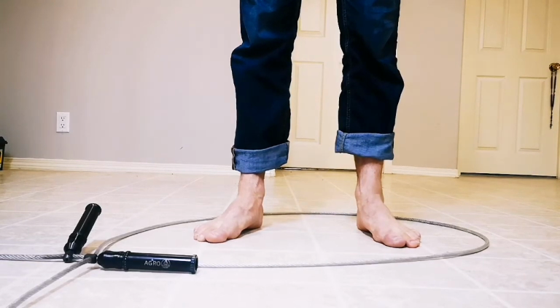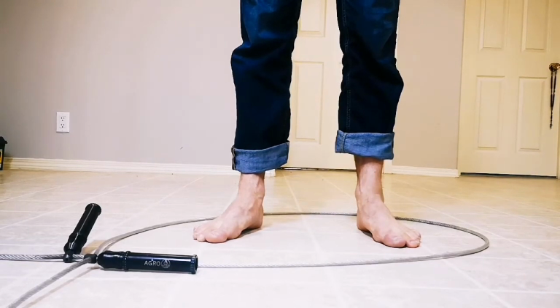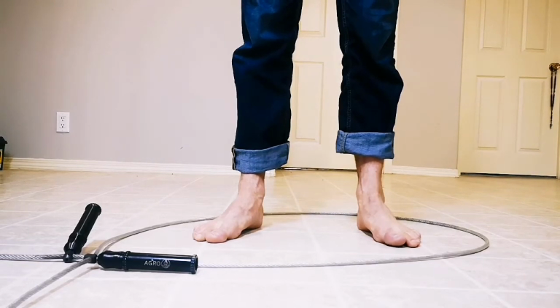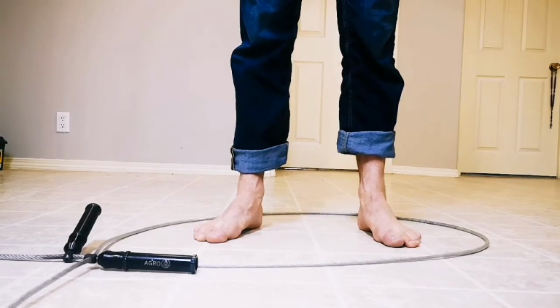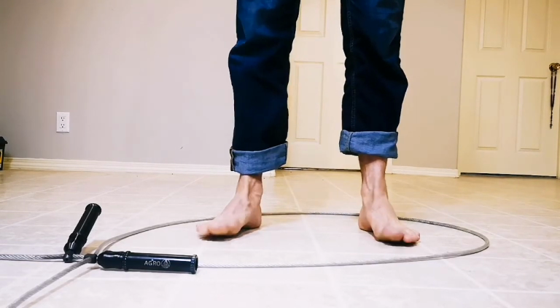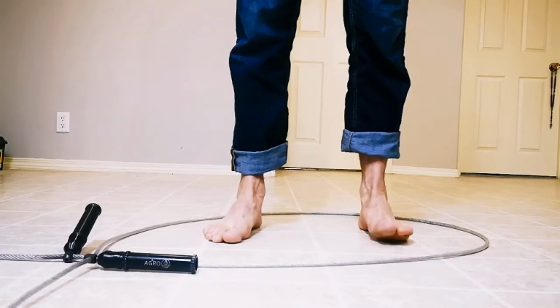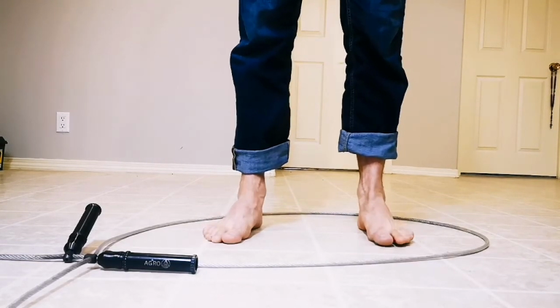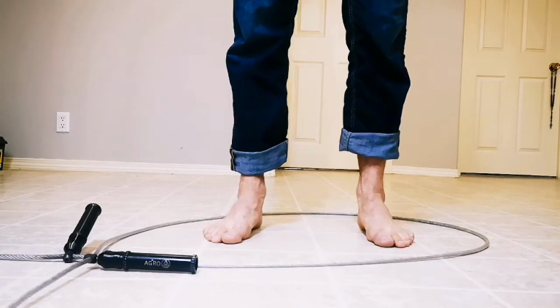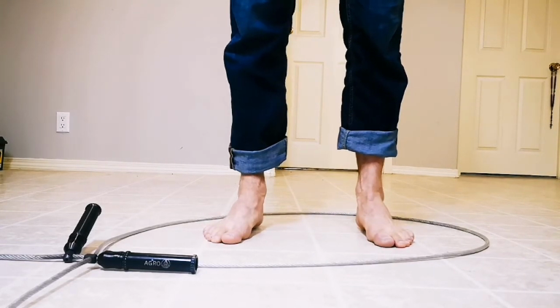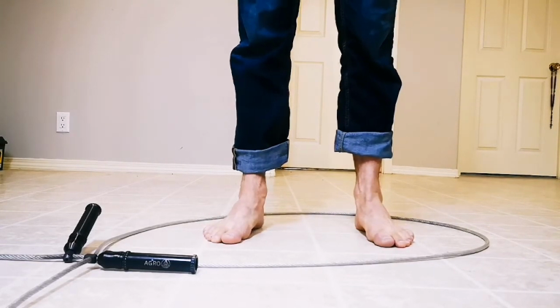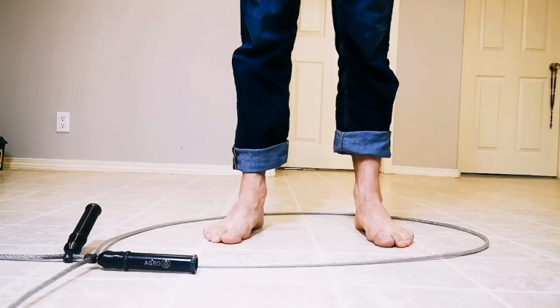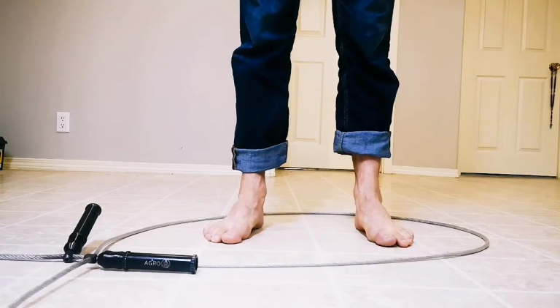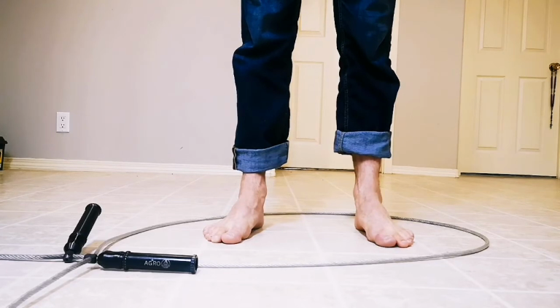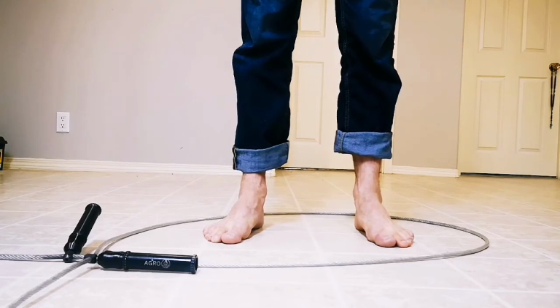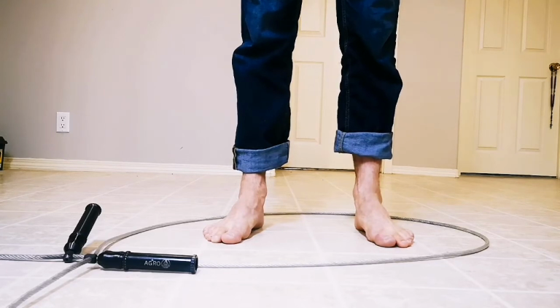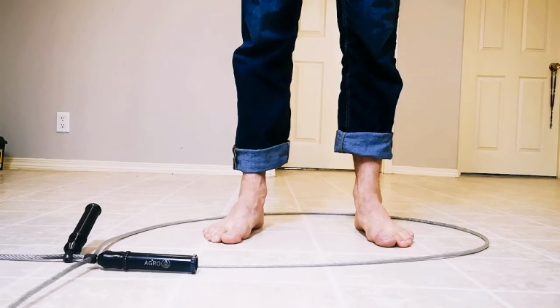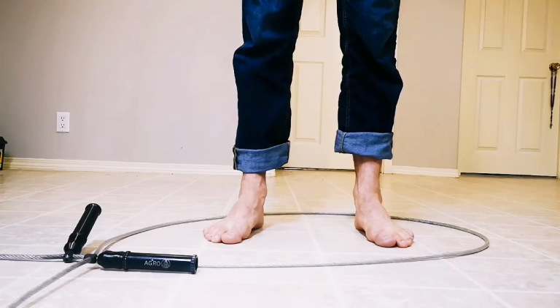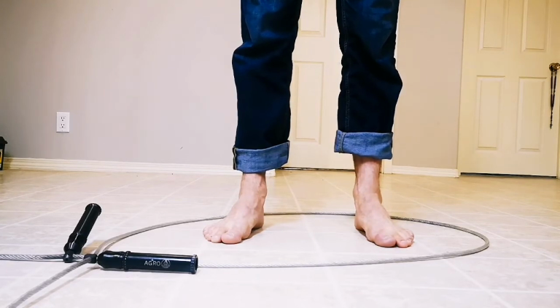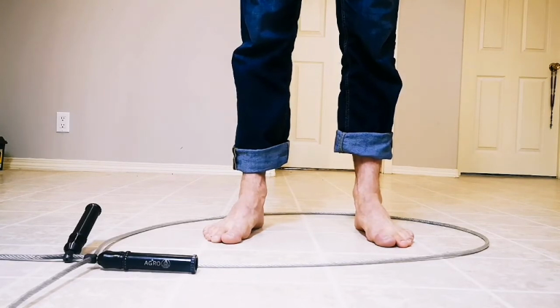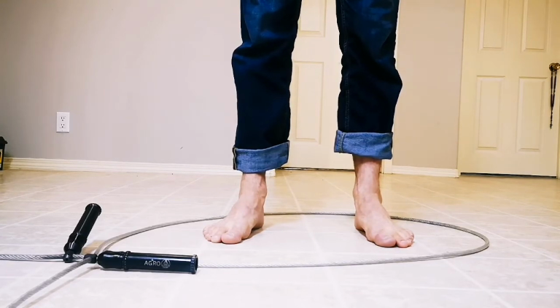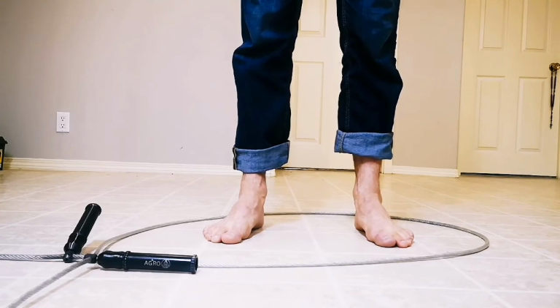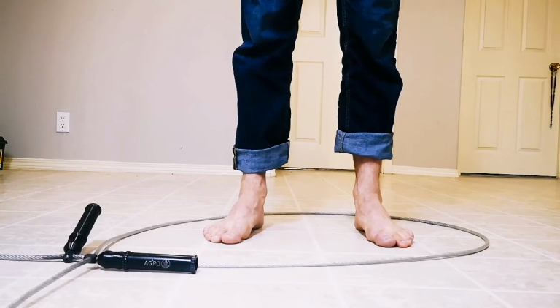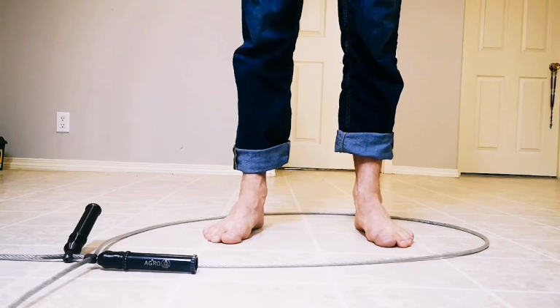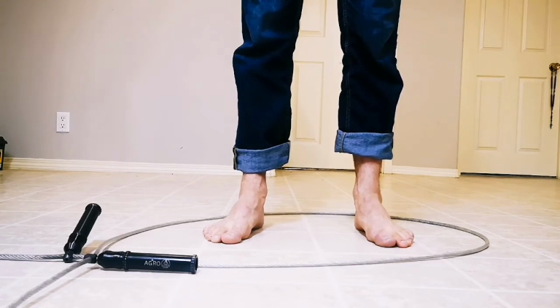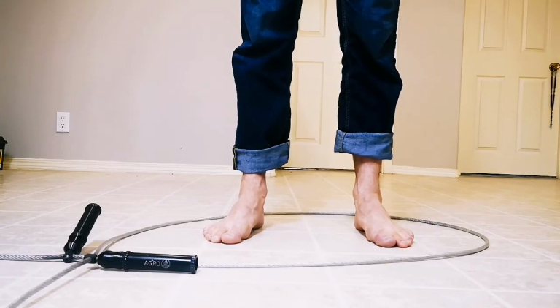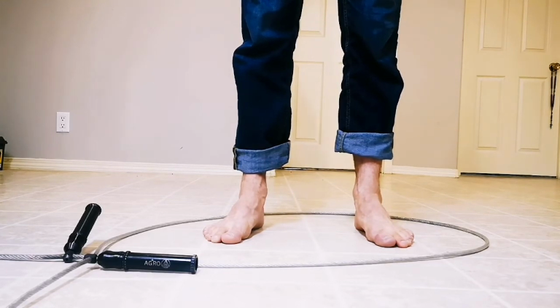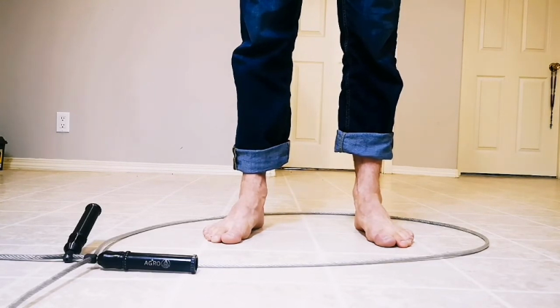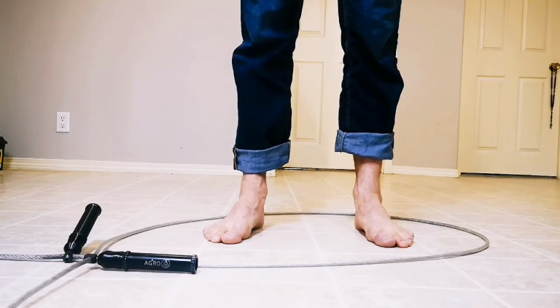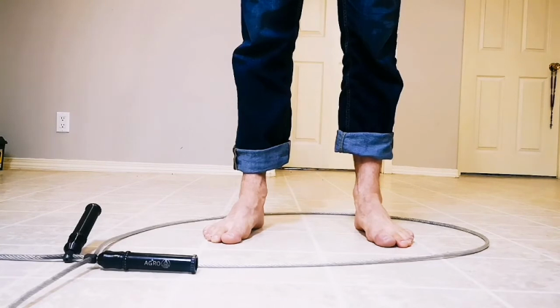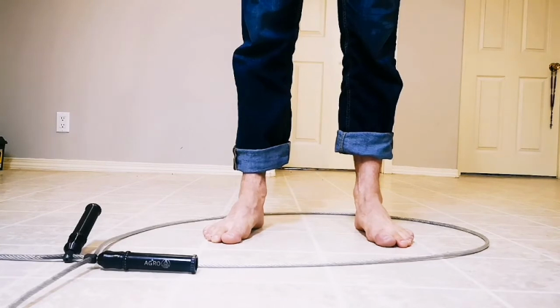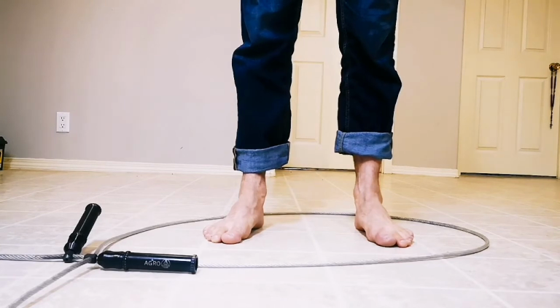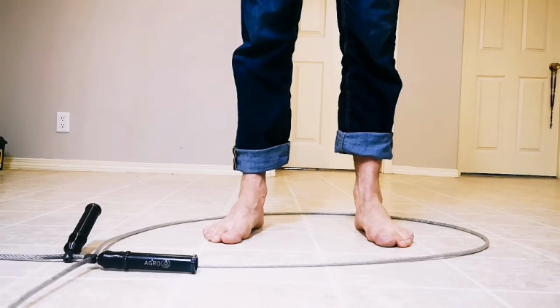This is Ace from Delta II Alpha. We're going to talk to you a little bit about how to get started with the Agra Rope. I didn't learn to skip until my adult life, so I'm actually pretty good at teaching people how to do this.